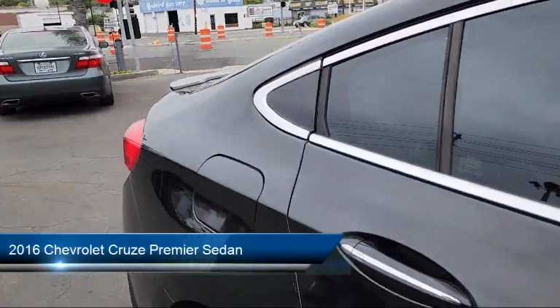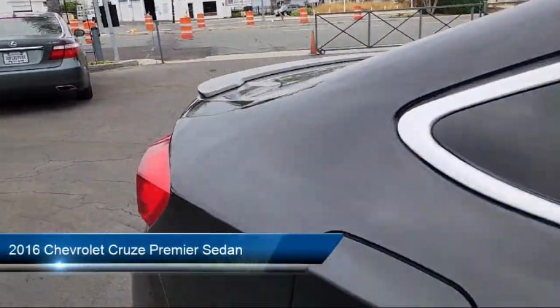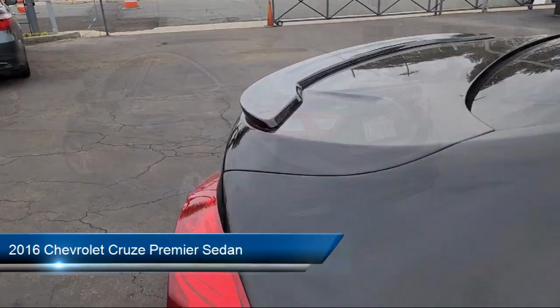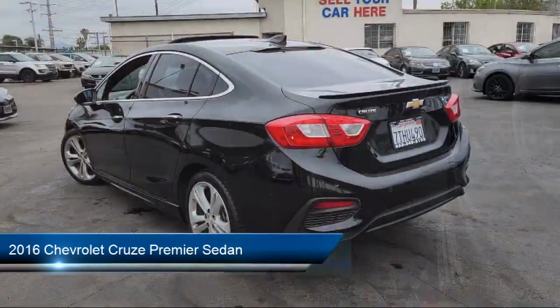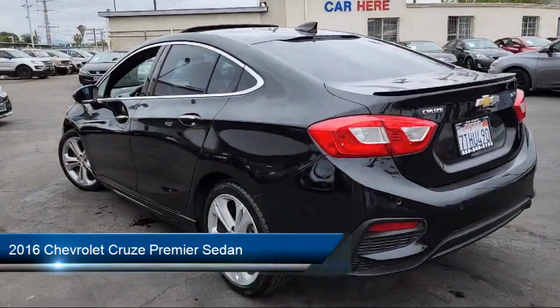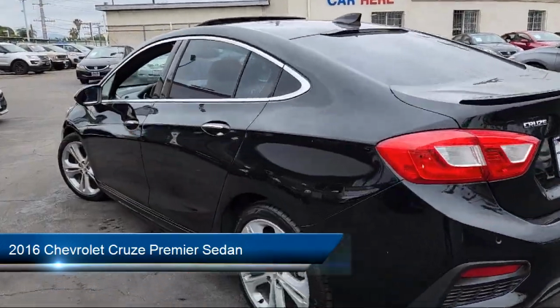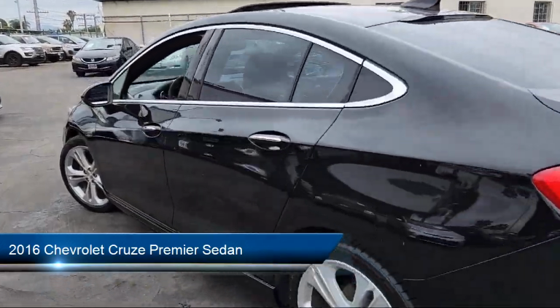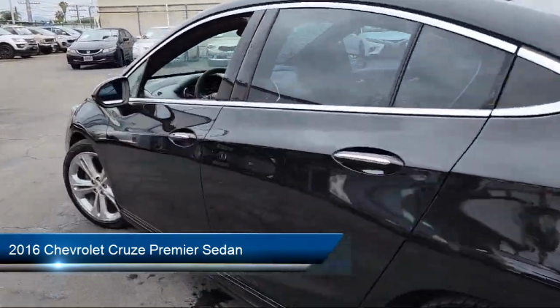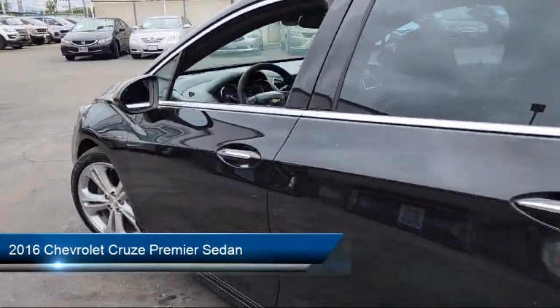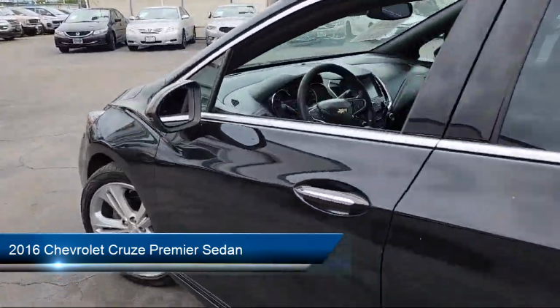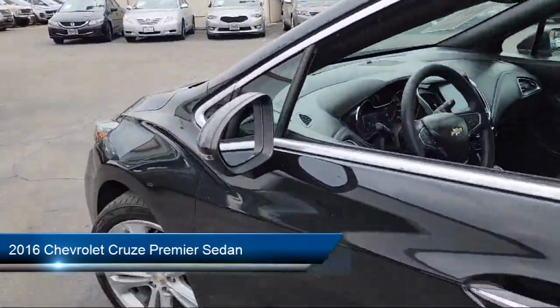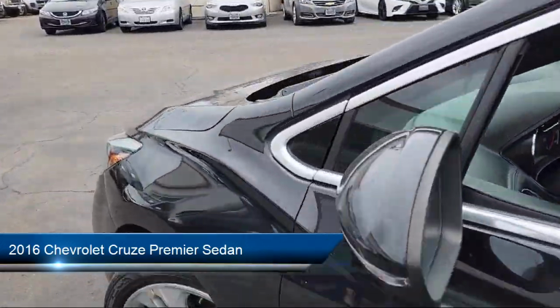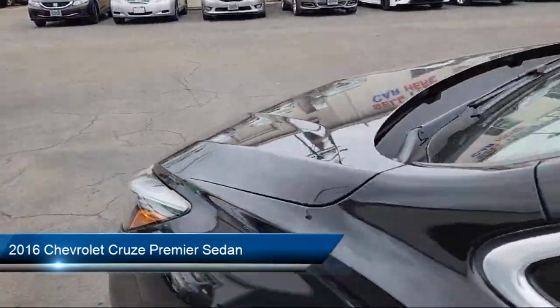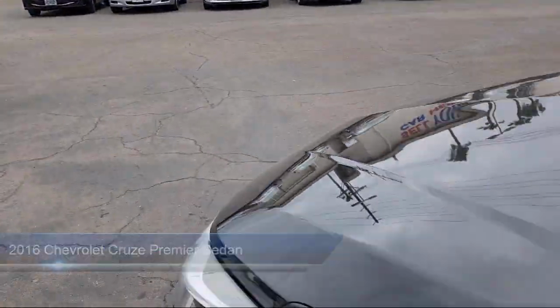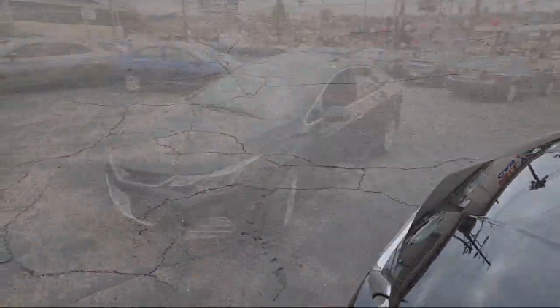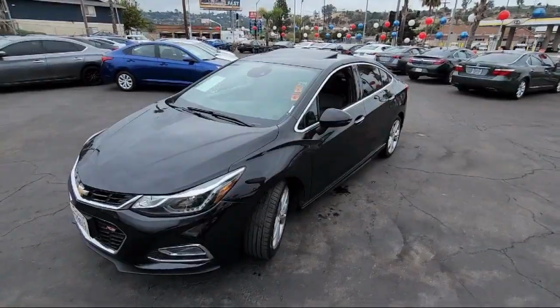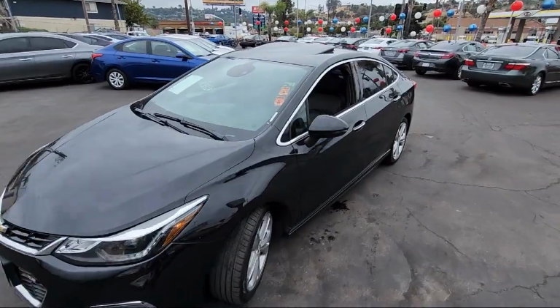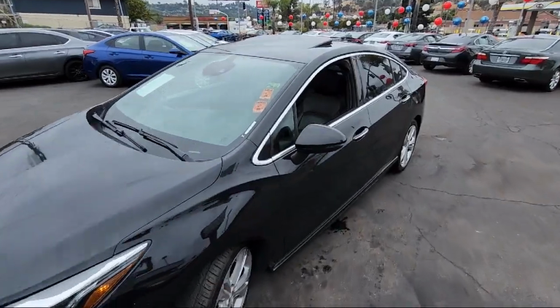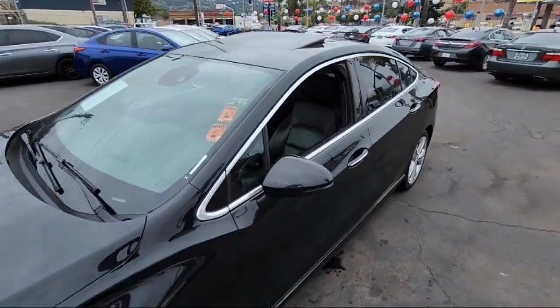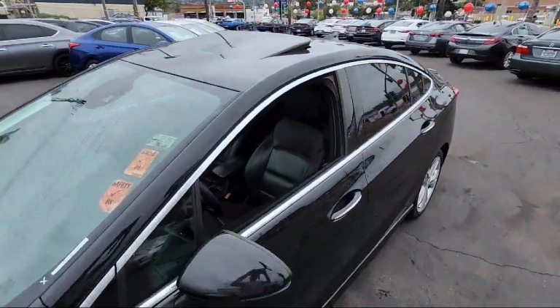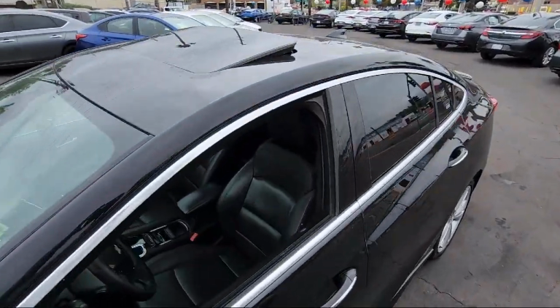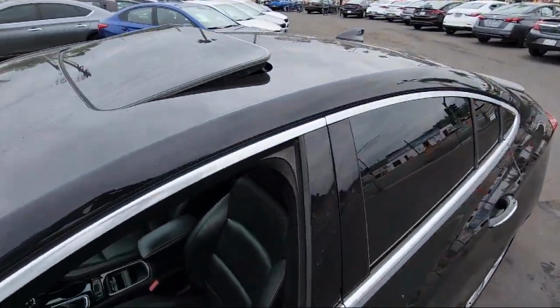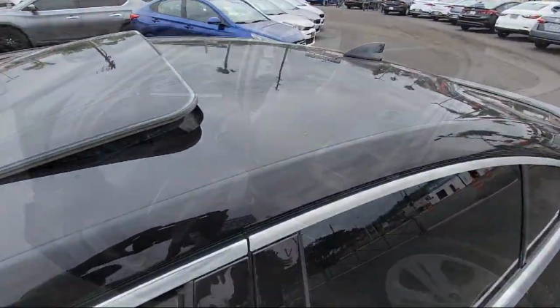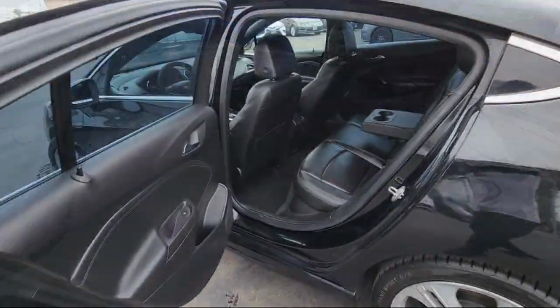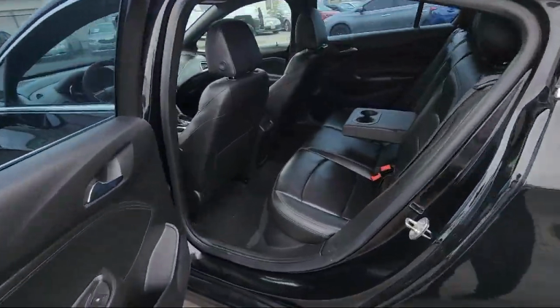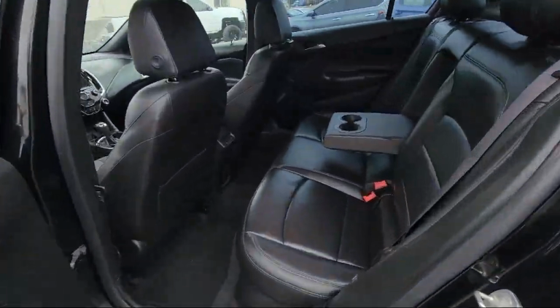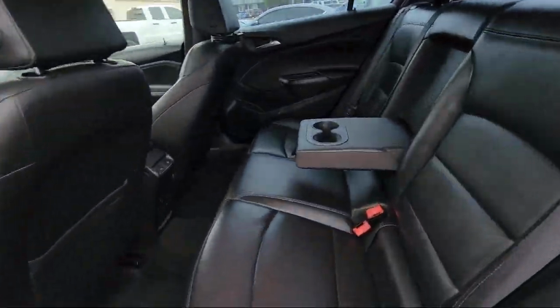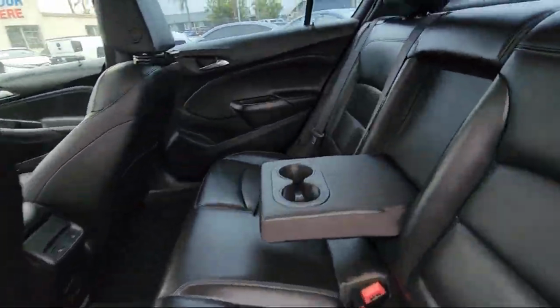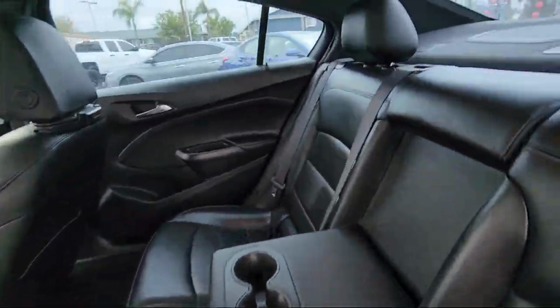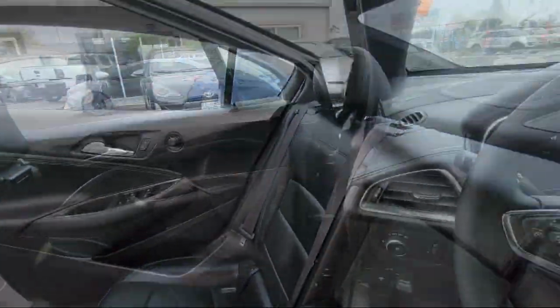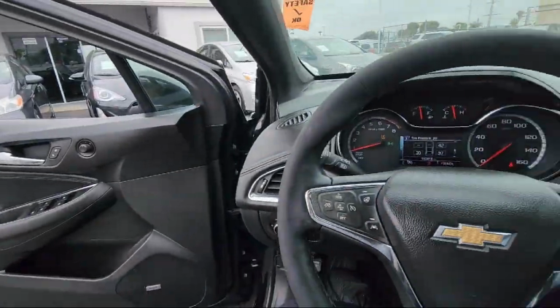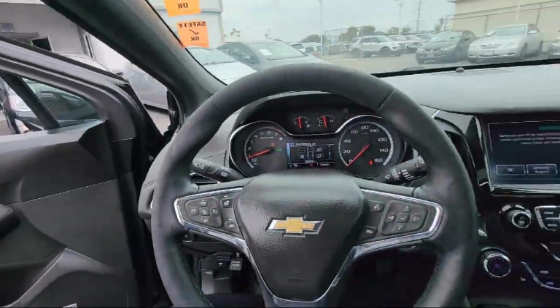It comes equipped with RS Package, Wireless Charging for Devices, Sirius XM Satellite Radio, Cross Traffic Alert, Following Distance Indicator, and Rear View Camera.